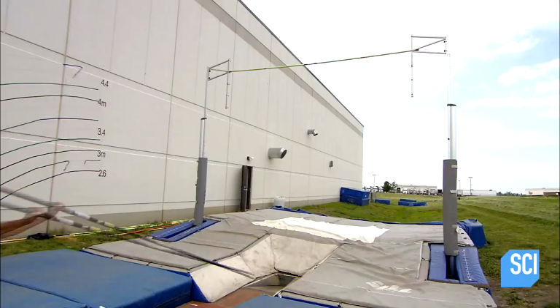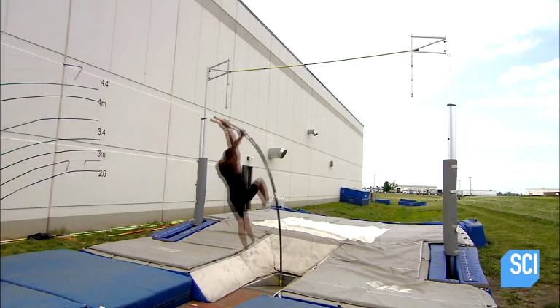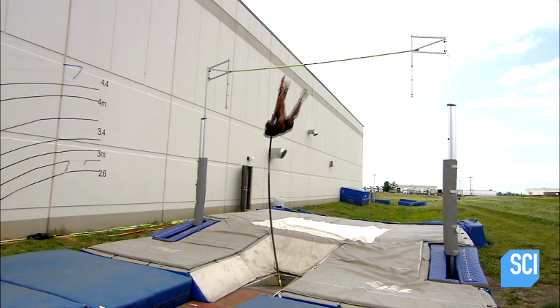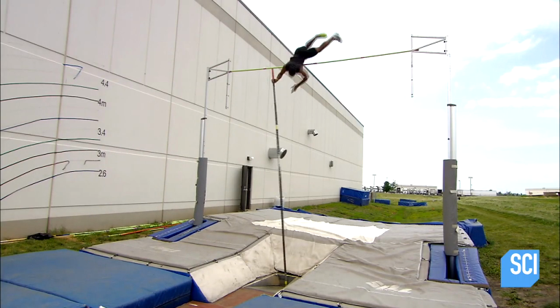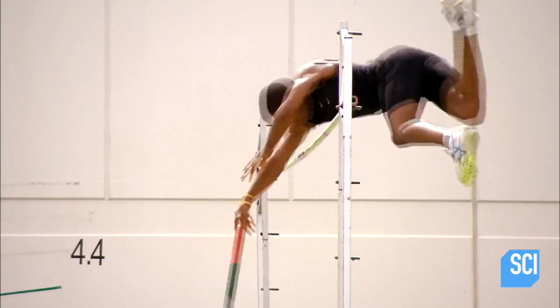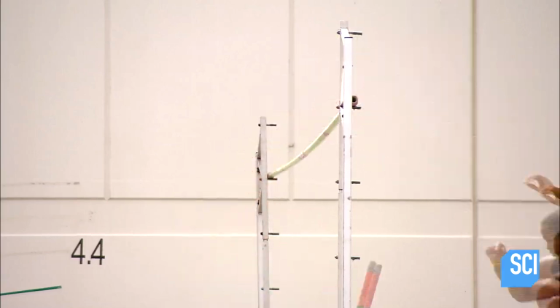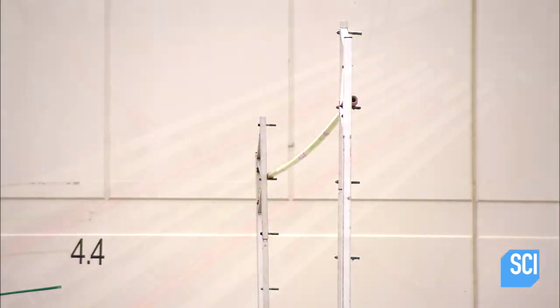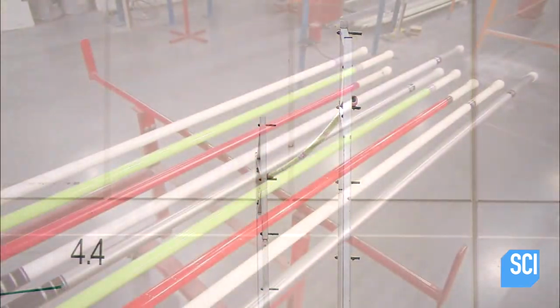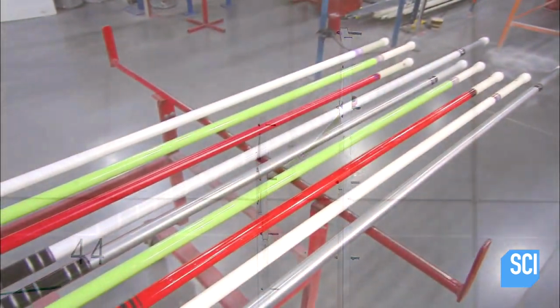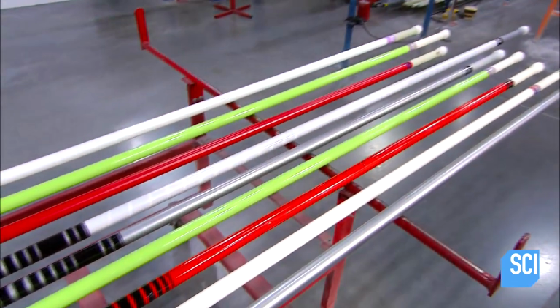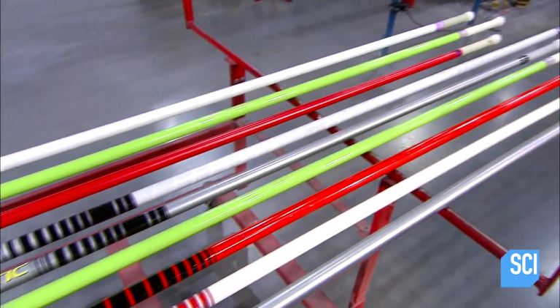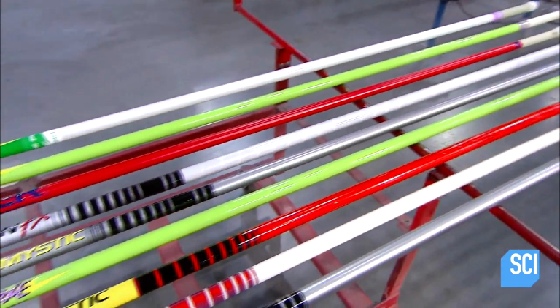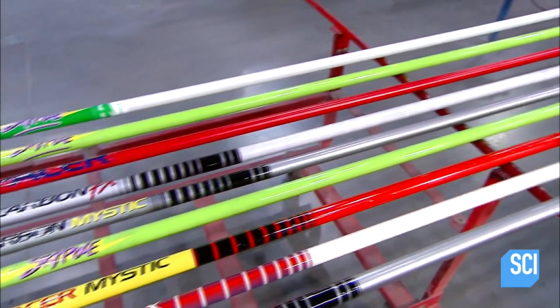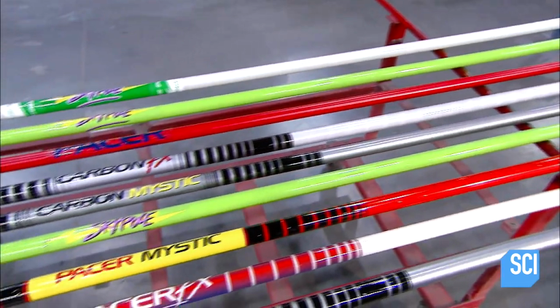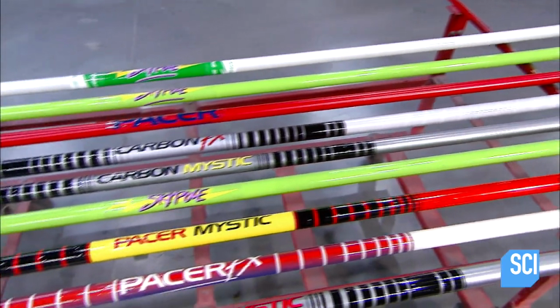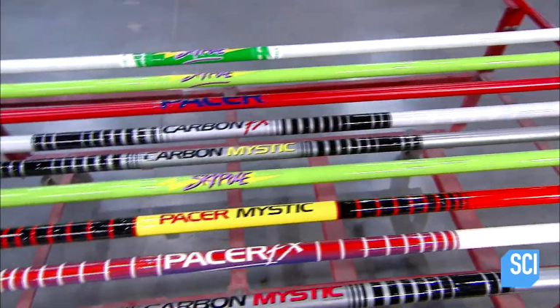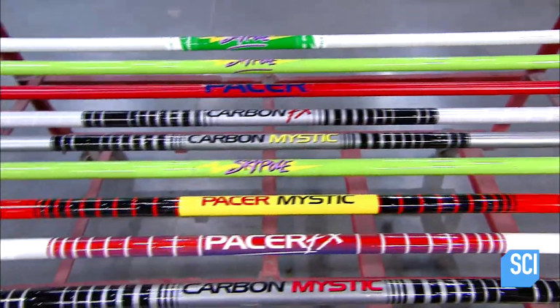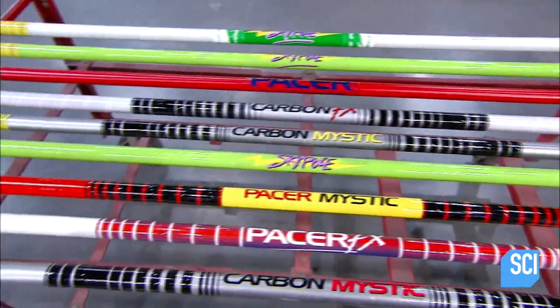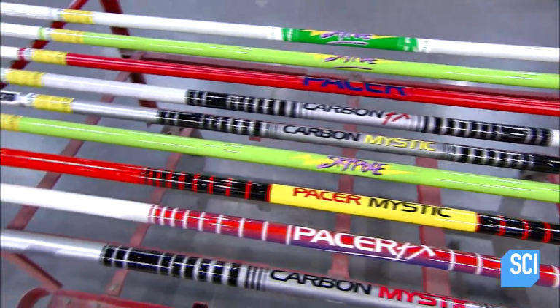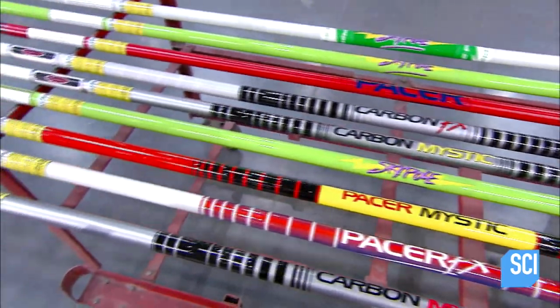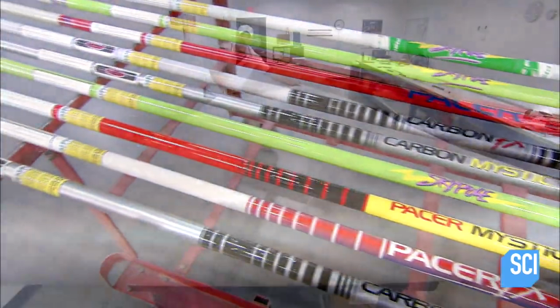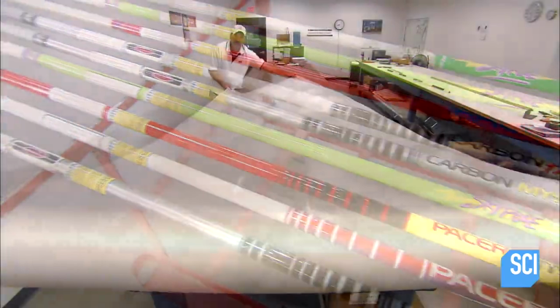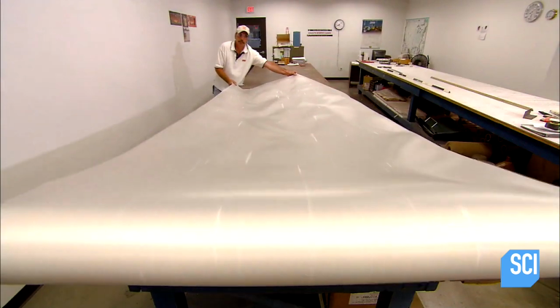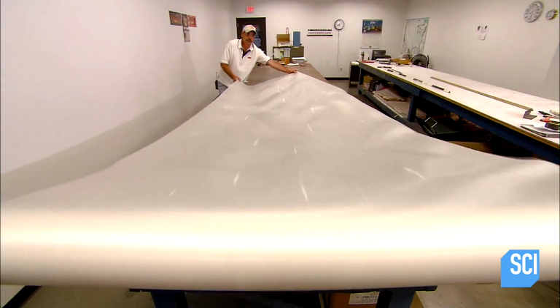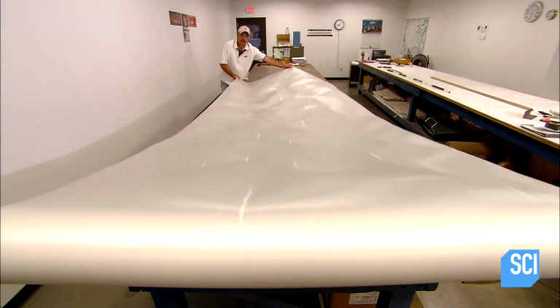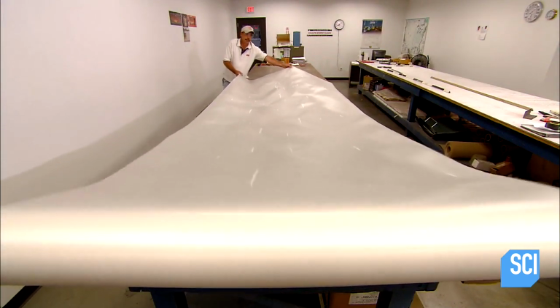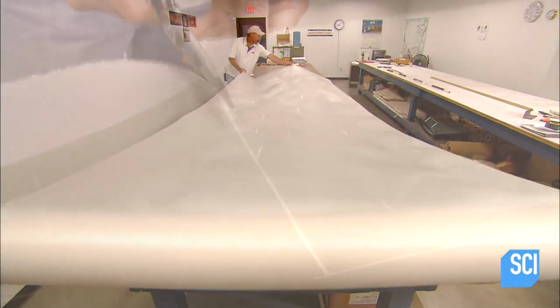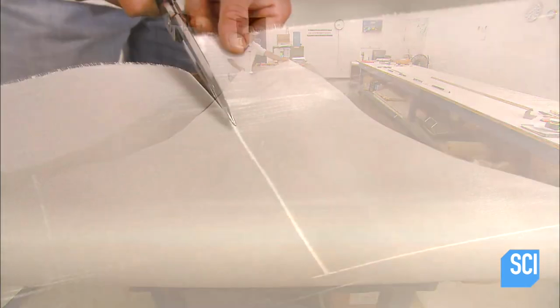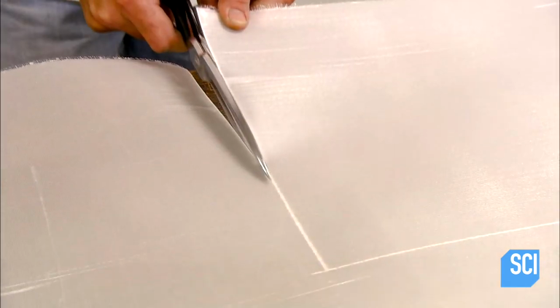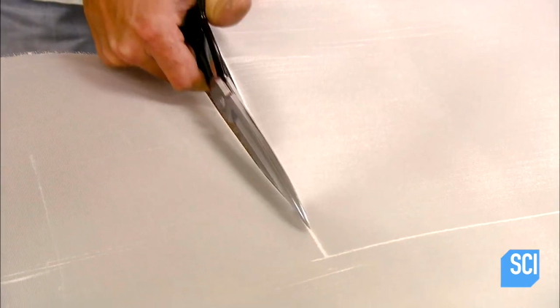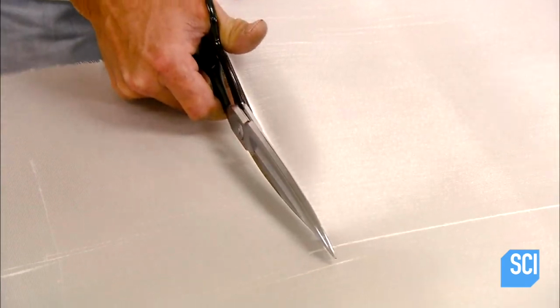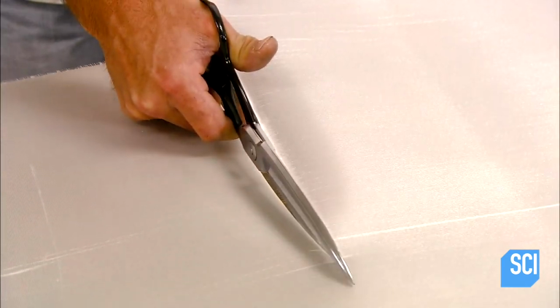Today's poles are incredibly lightweight, yet strong enough to absorb the vaulter's energy, then throw it back to propel him over the bar. Some poles are made of carbon fiber, others out of resin impregnated fiberglass.